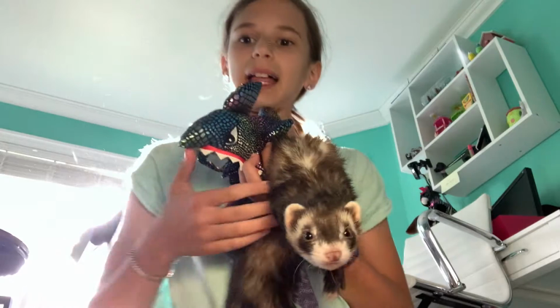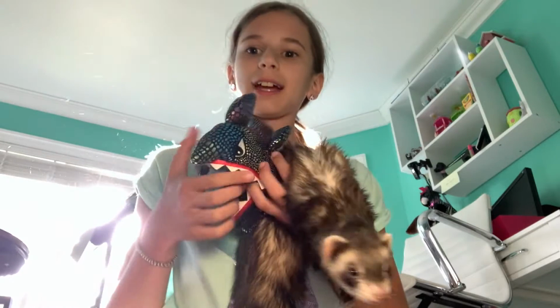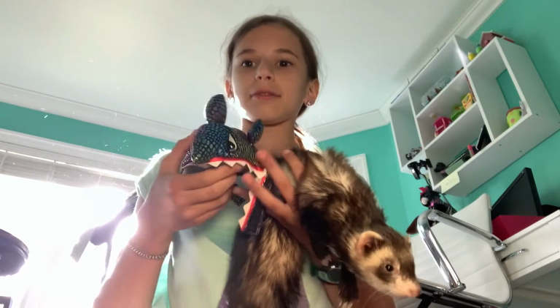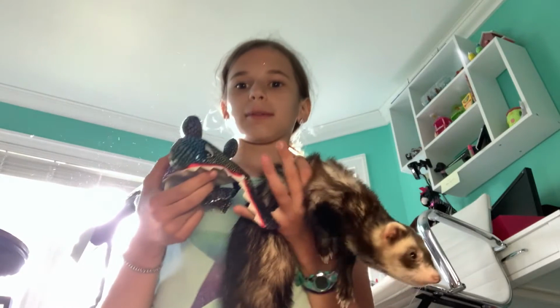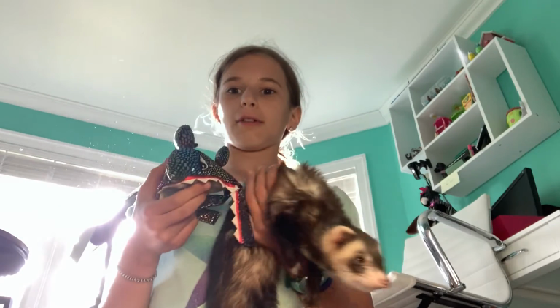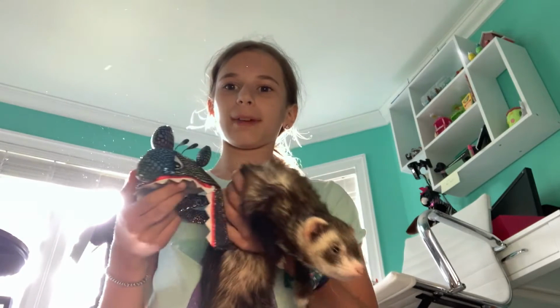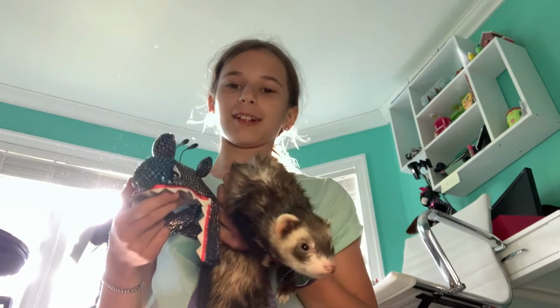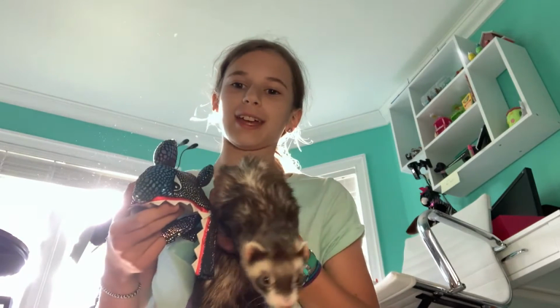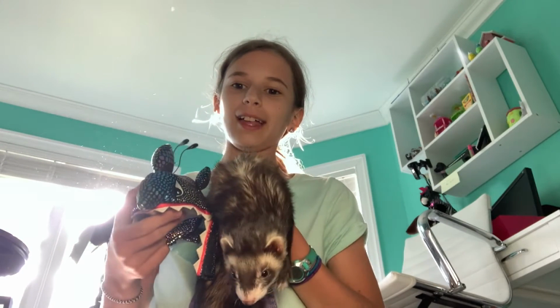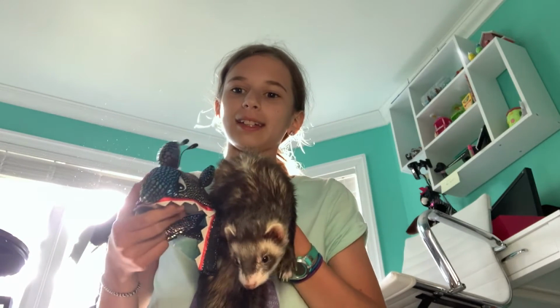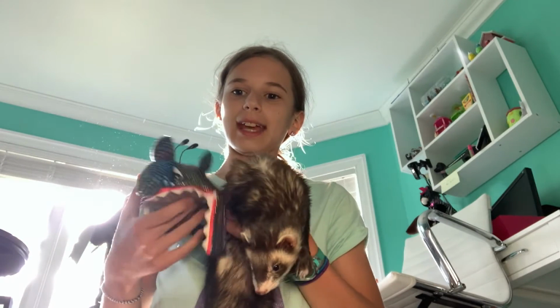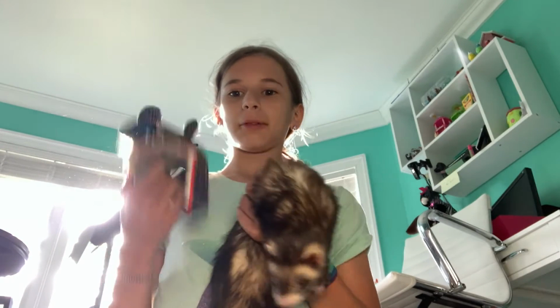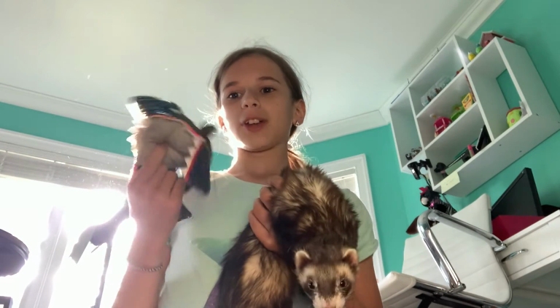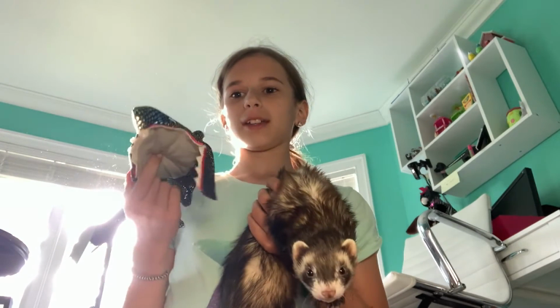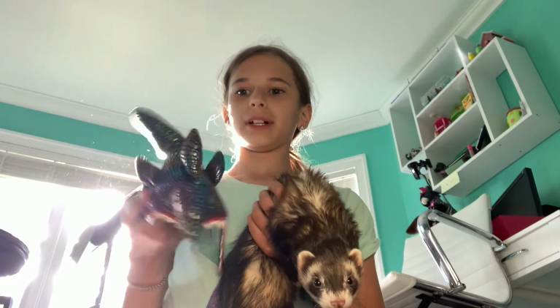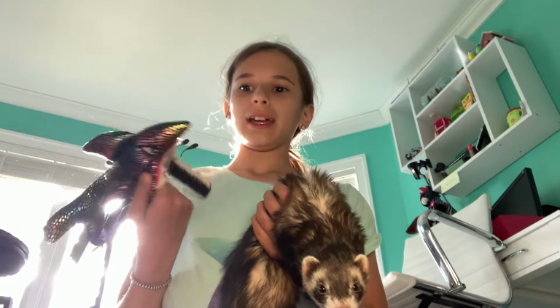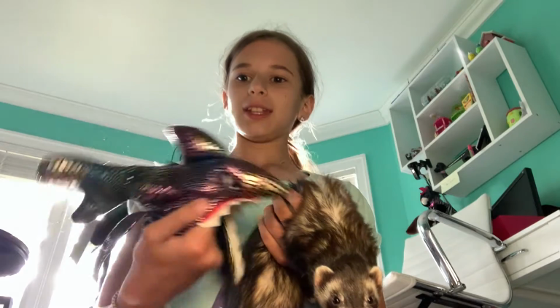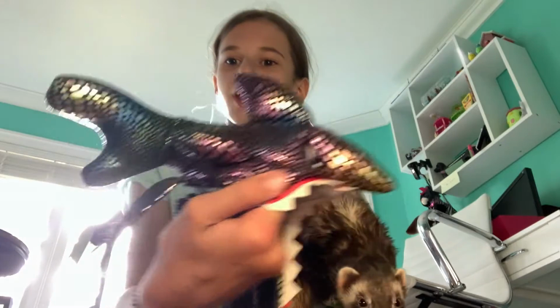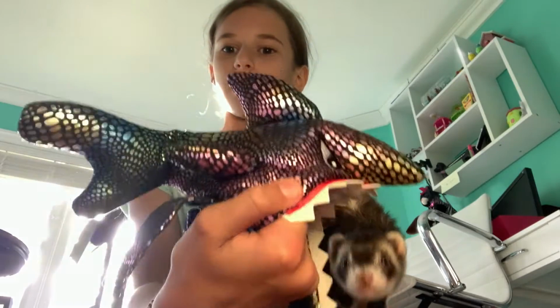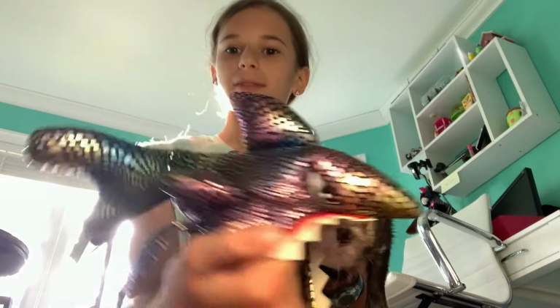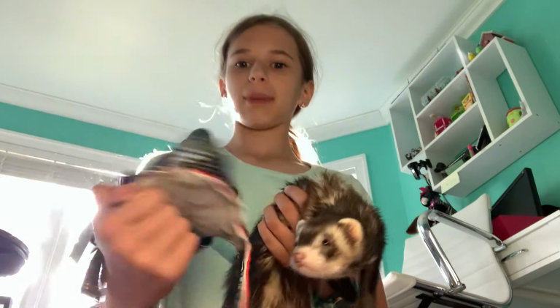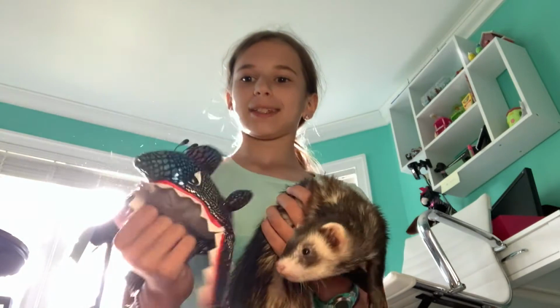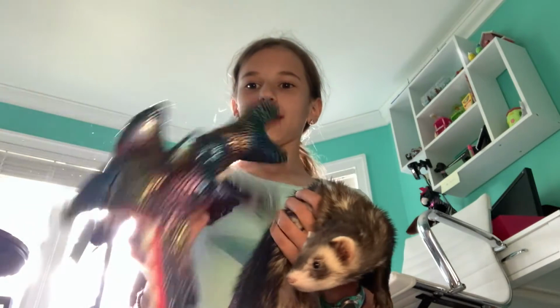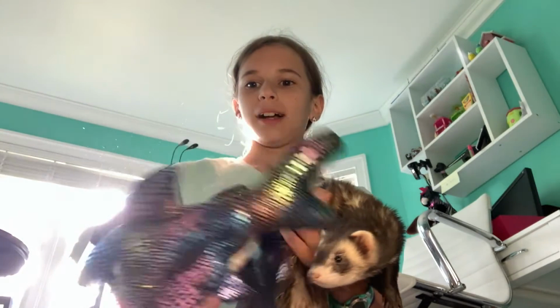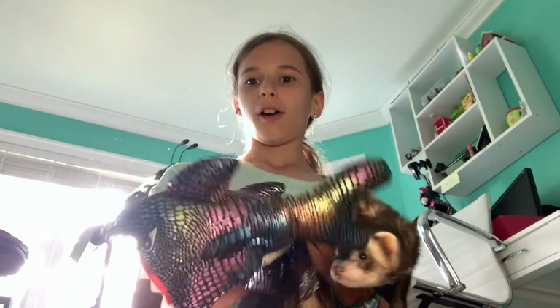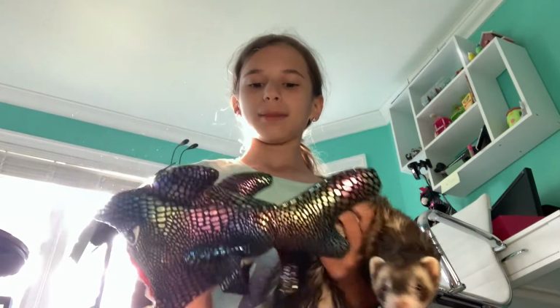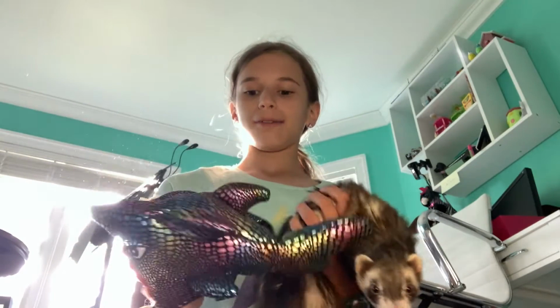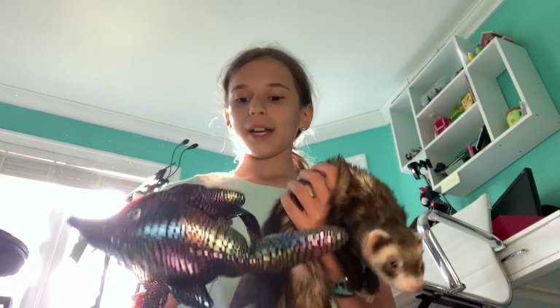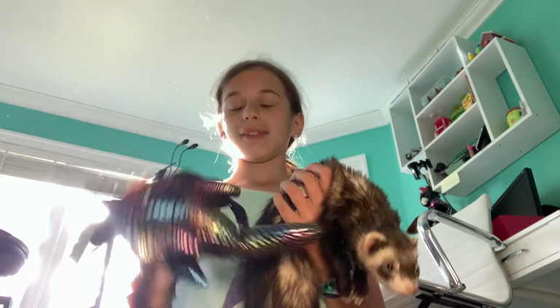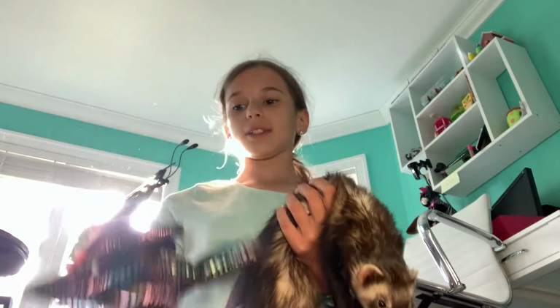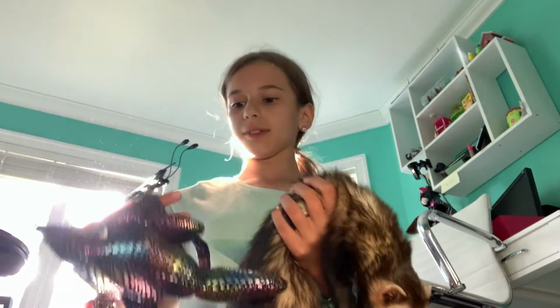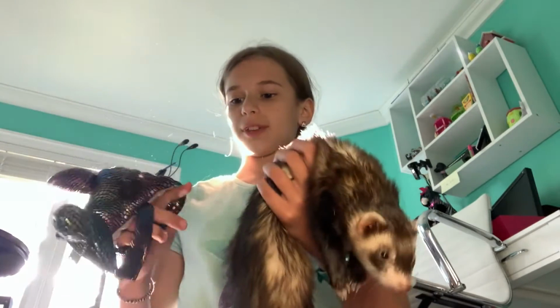Hello guys, welcome or welcome back to our channel. Today I will be trying to put this shark costume from PetSmart onto my ferret and giving it sort of a review.